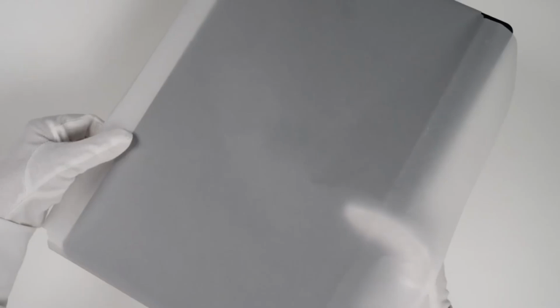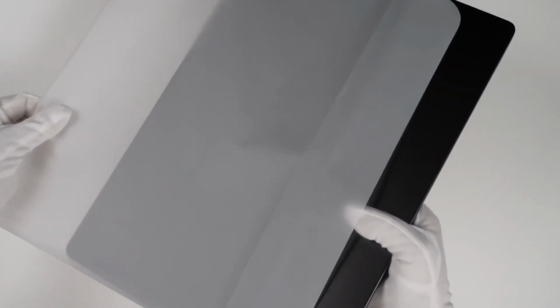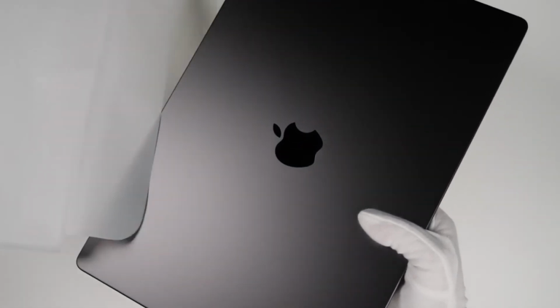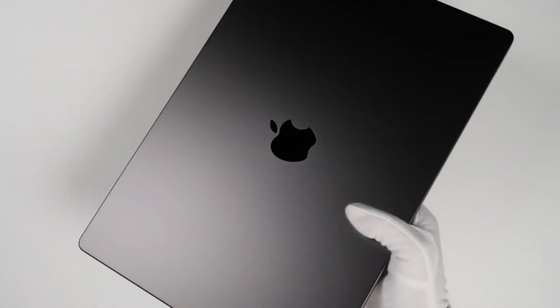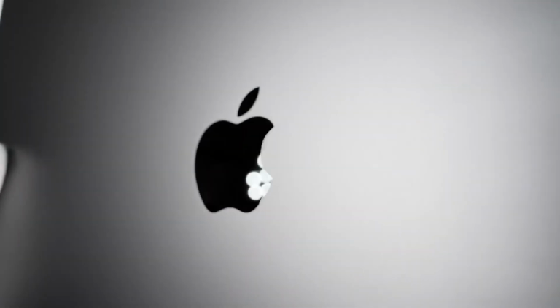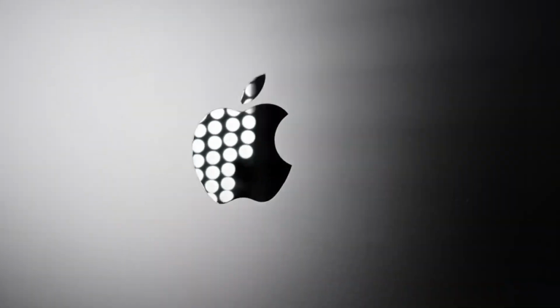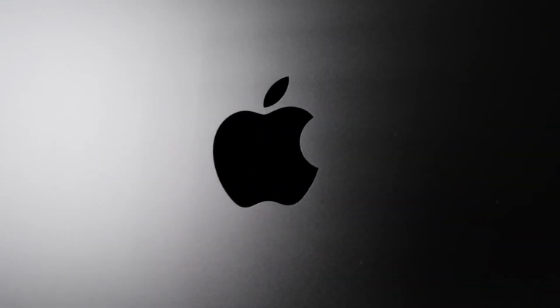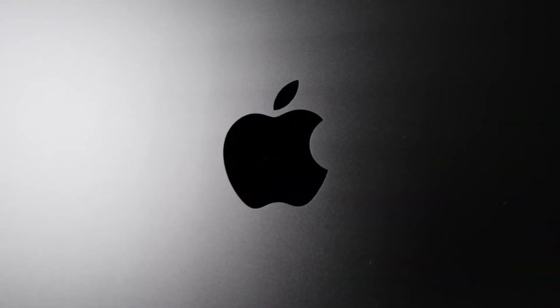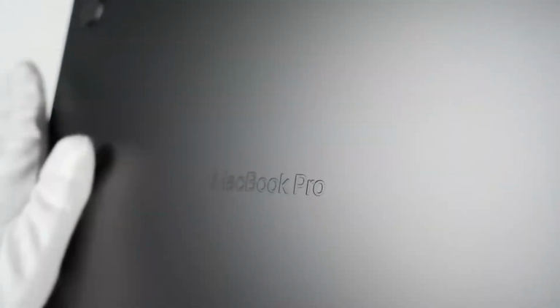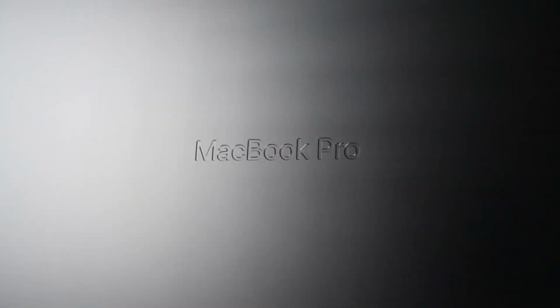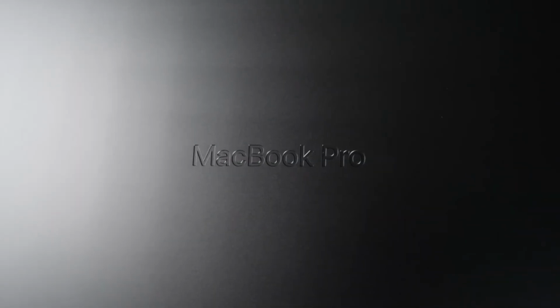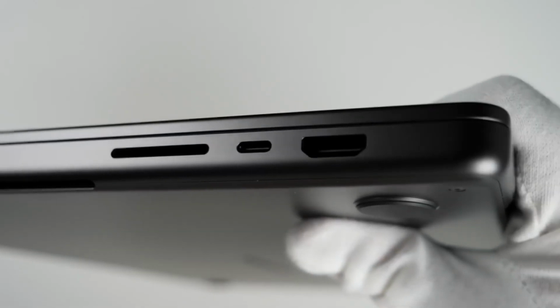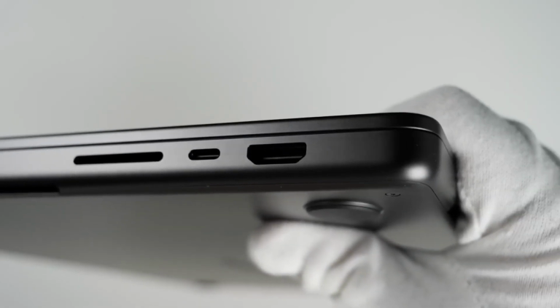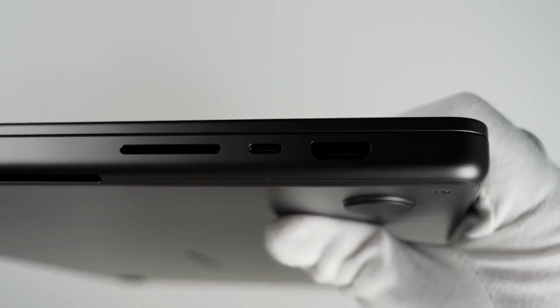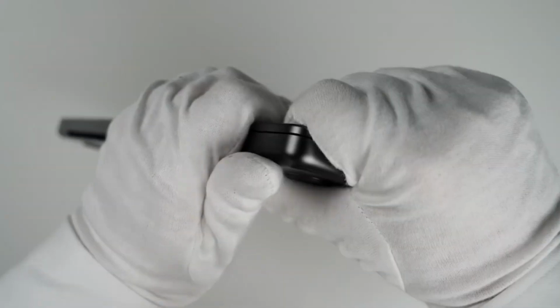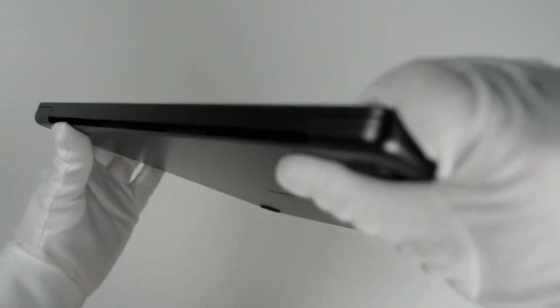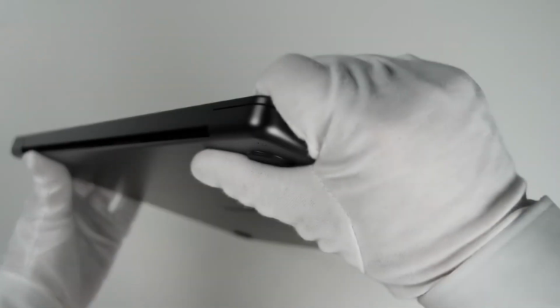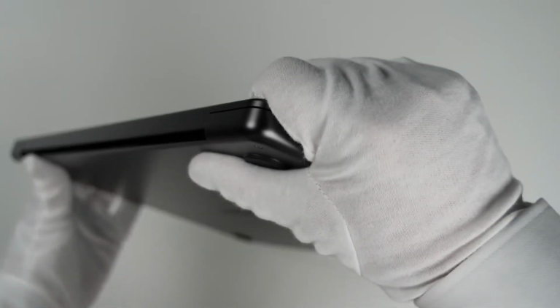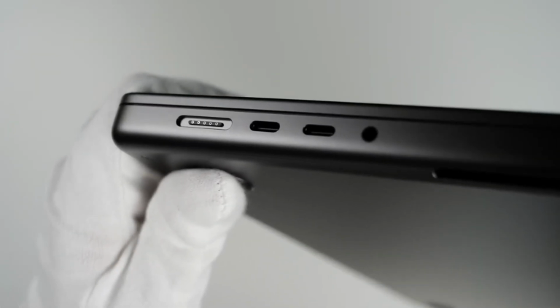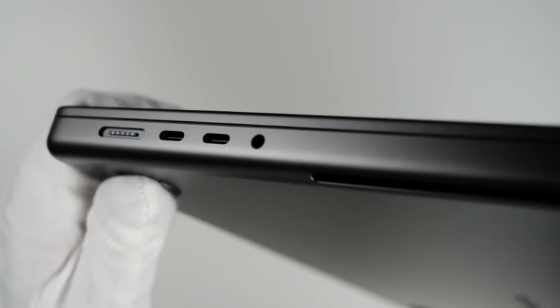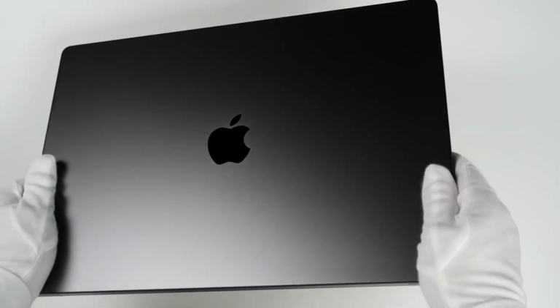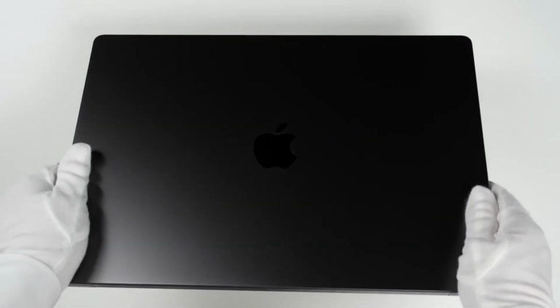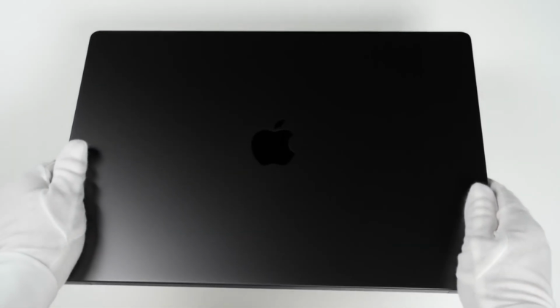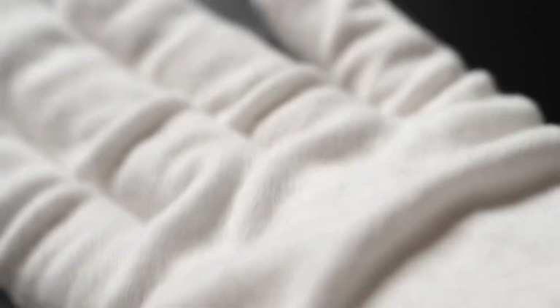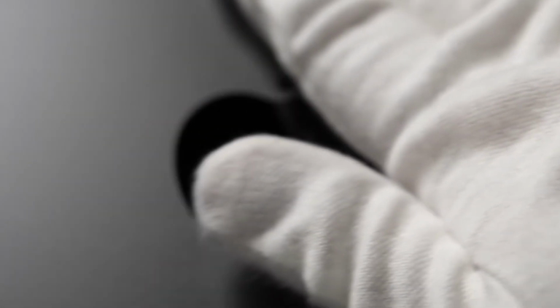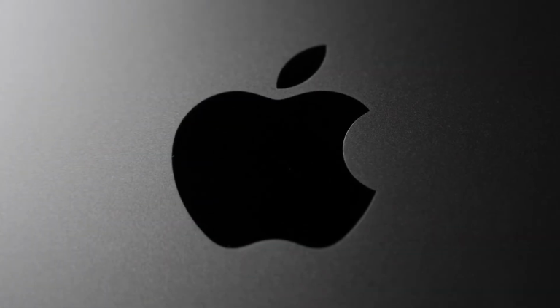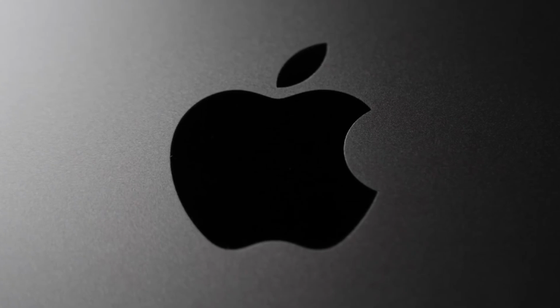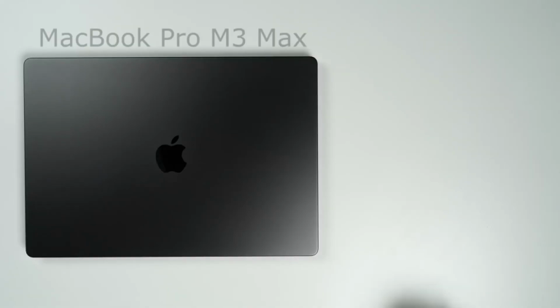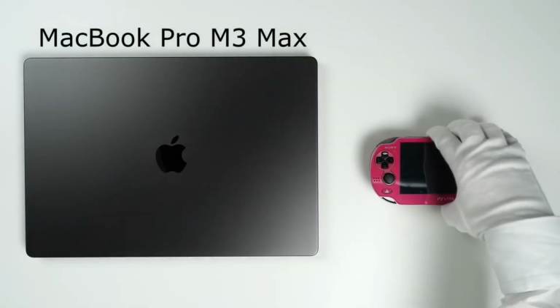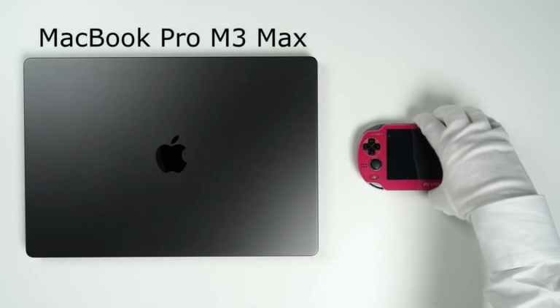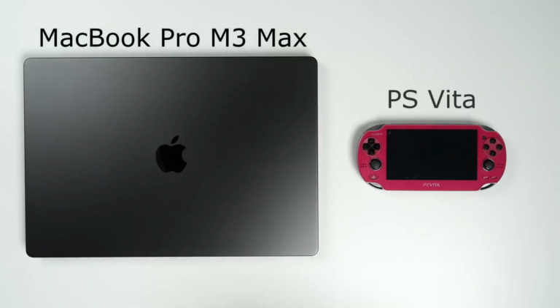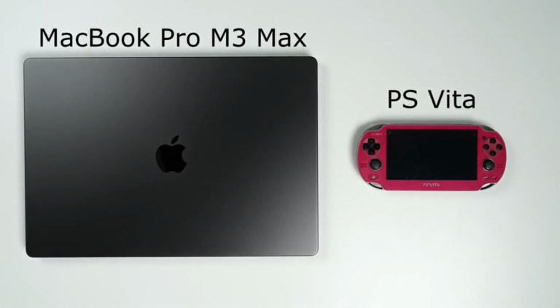The latest and greatest MacBook by Apple. The design is so premium and slim, it feels so good and premium when you hold it. And the best part is, not anyone can afford this device.